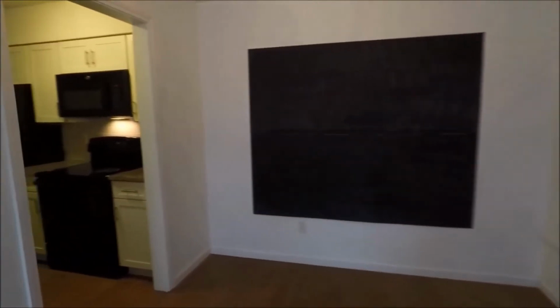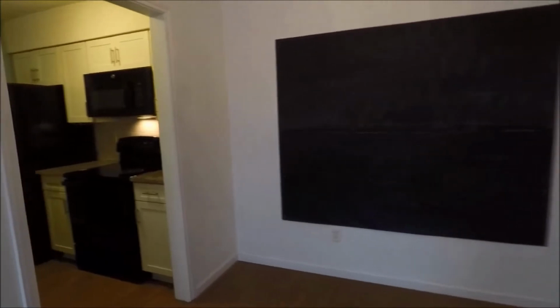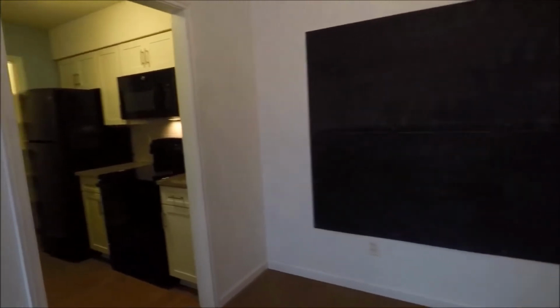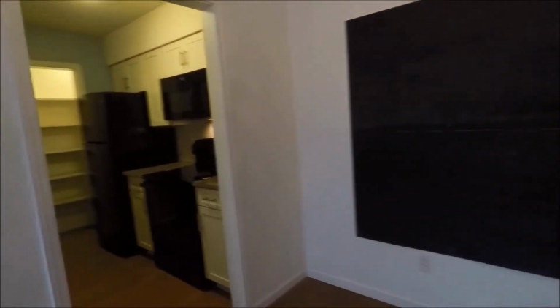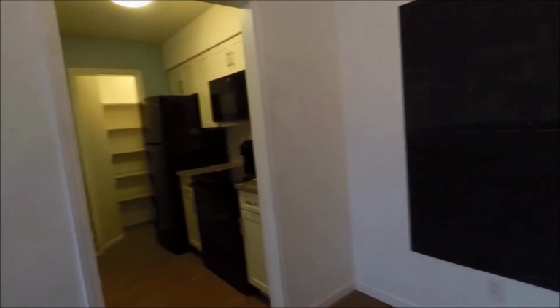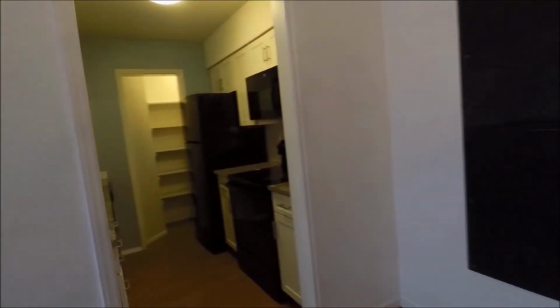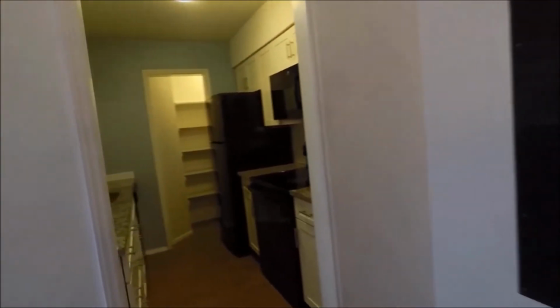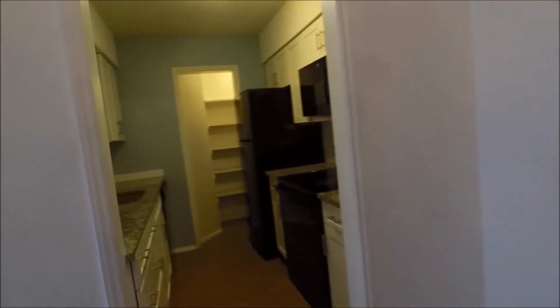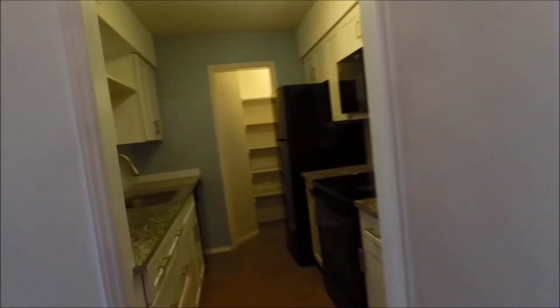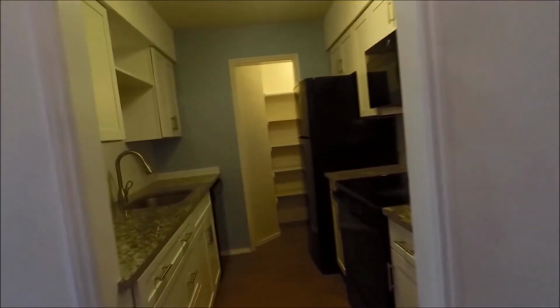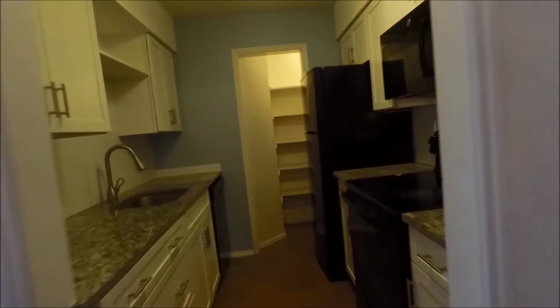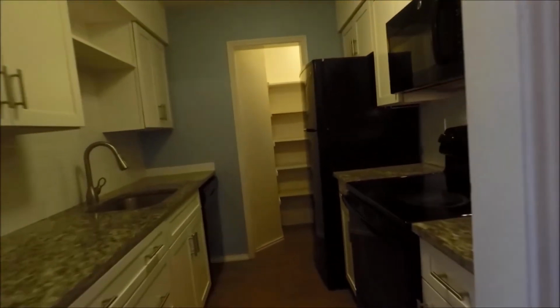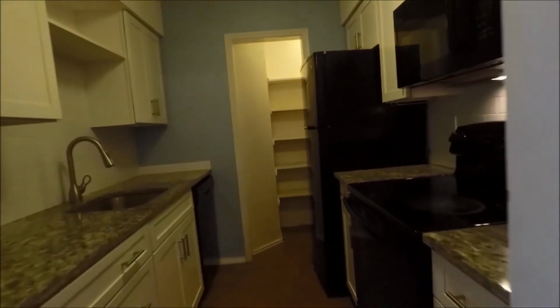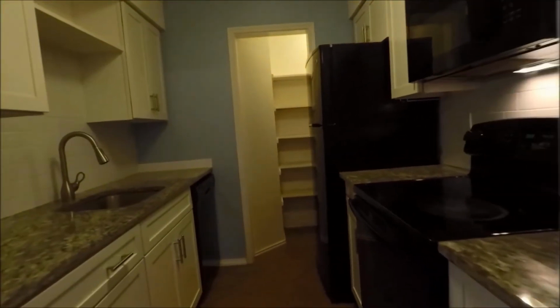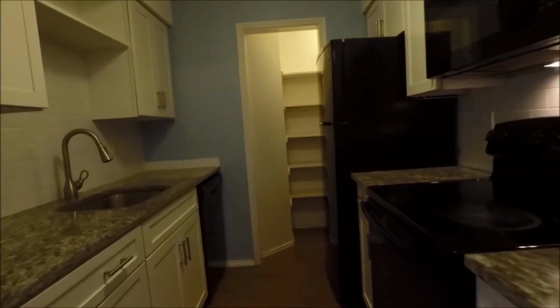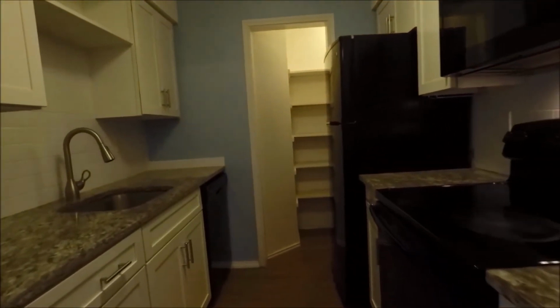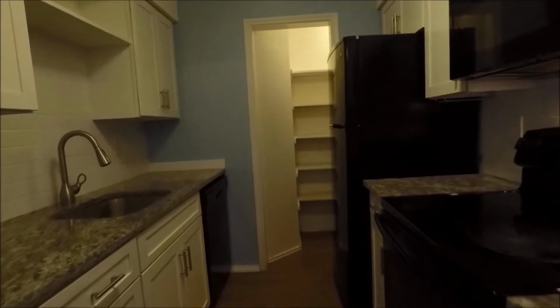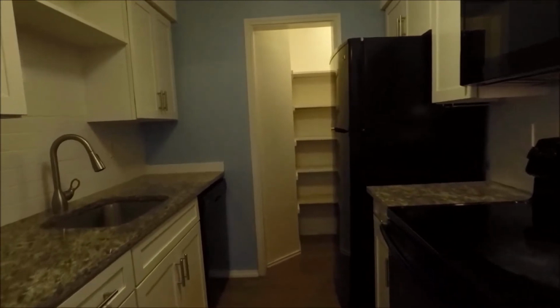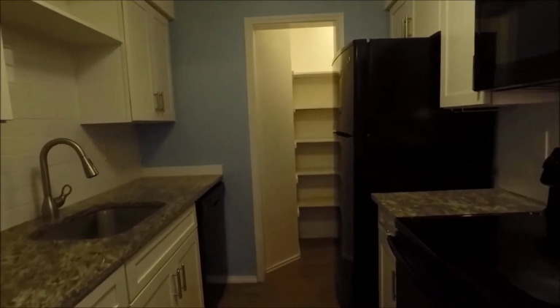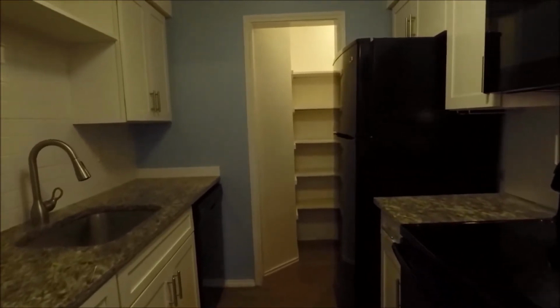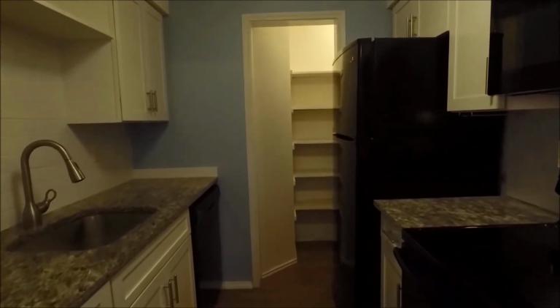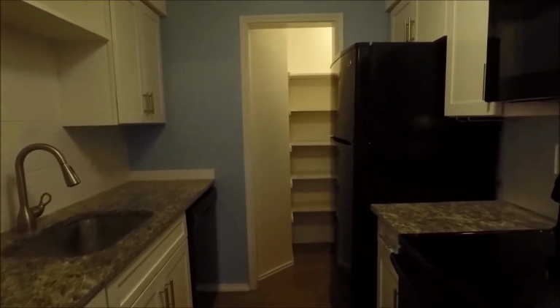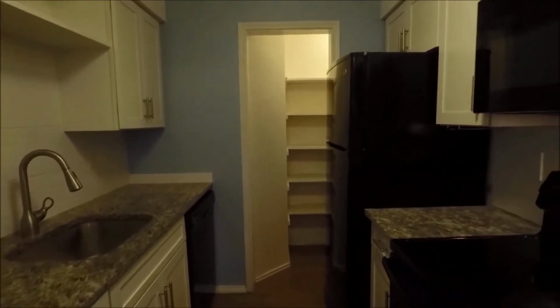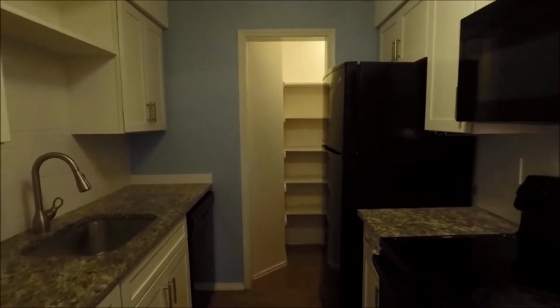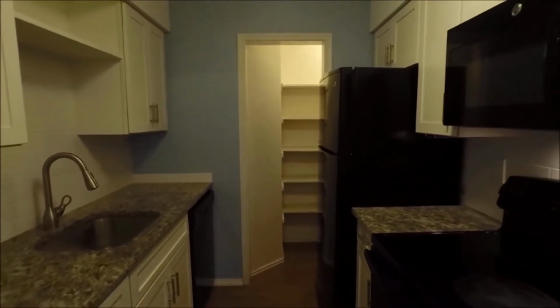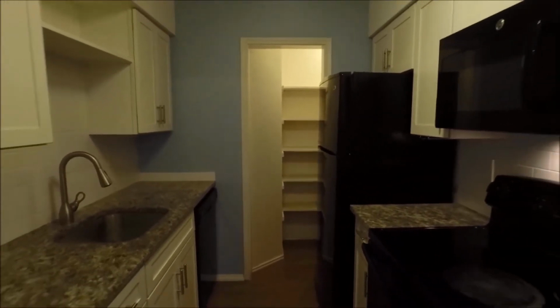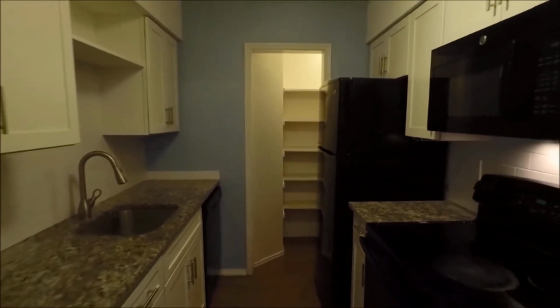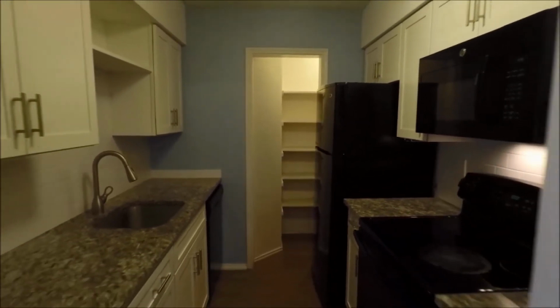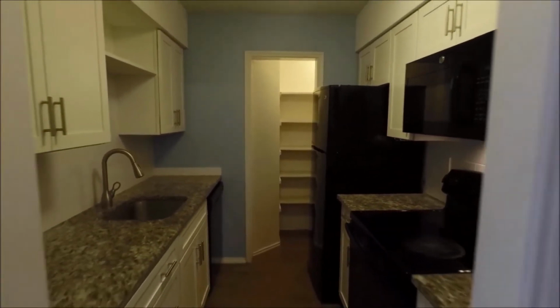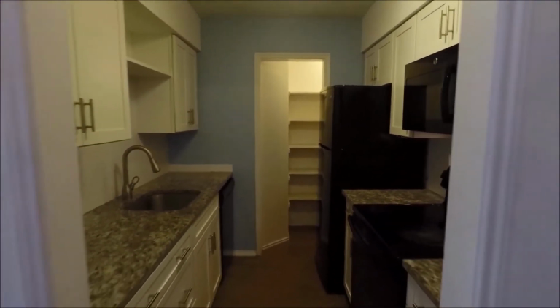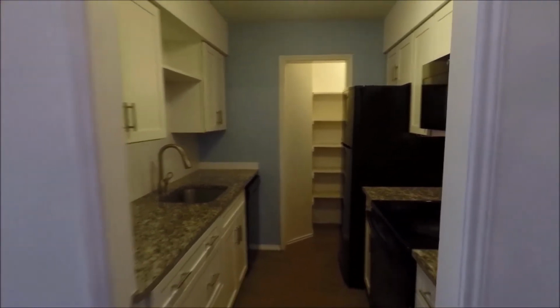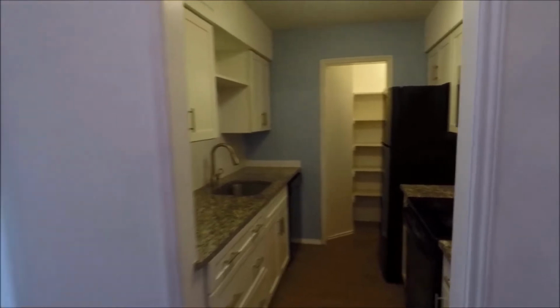Turn left here into the kitchen space. Nicely updated countertops and cabinetry throughout. Refrigerator, electric range, microwave, nice deep sink there, pantry dead ahead.